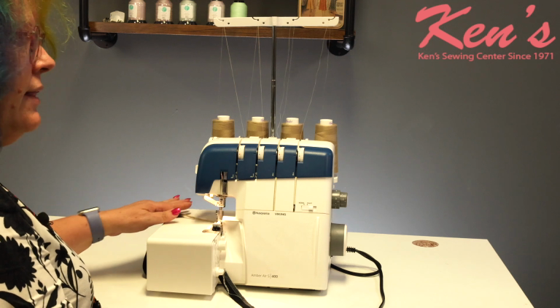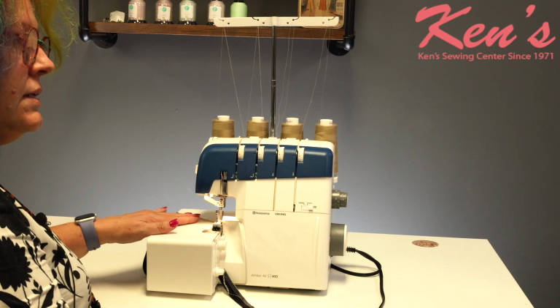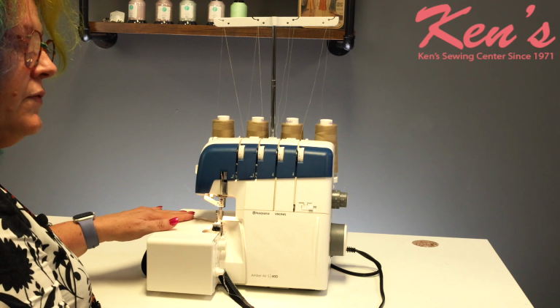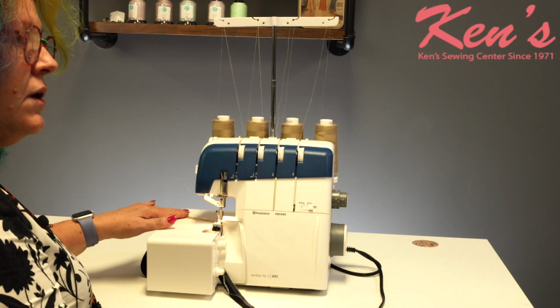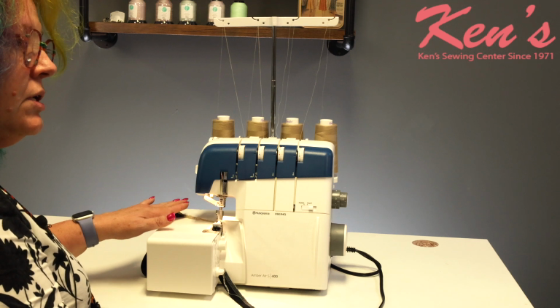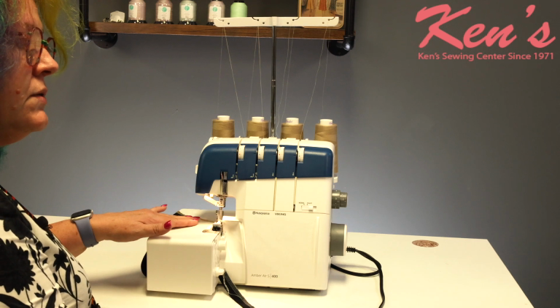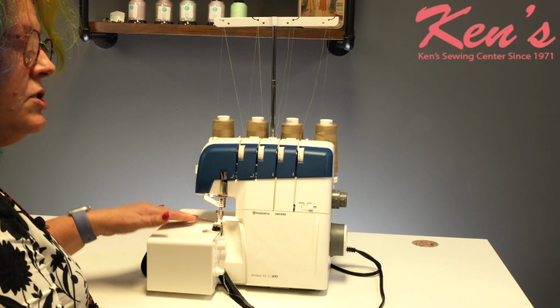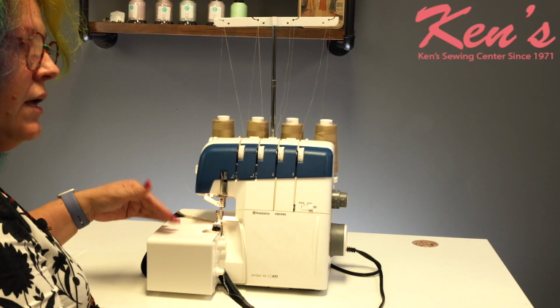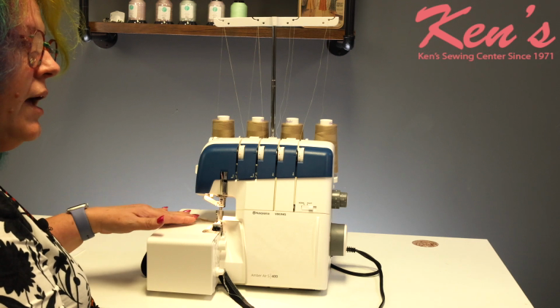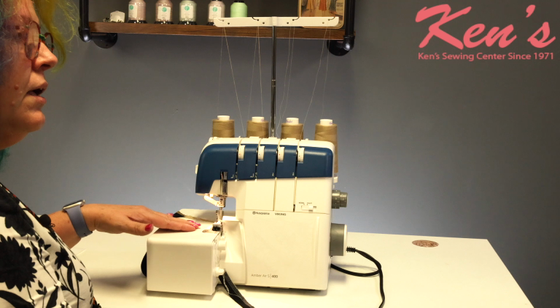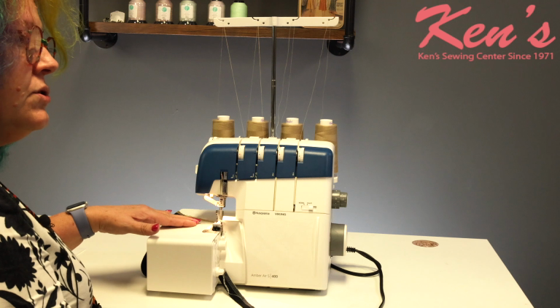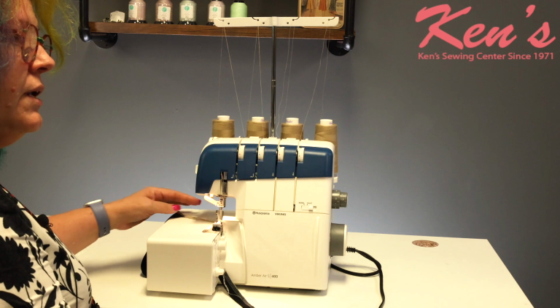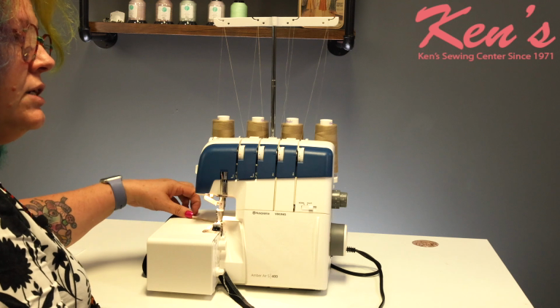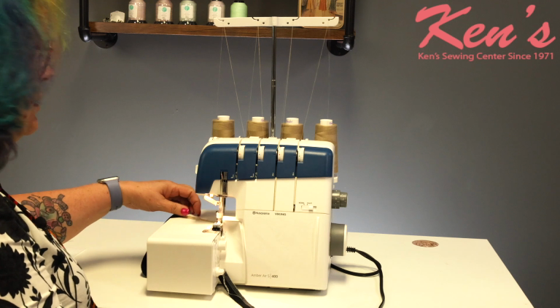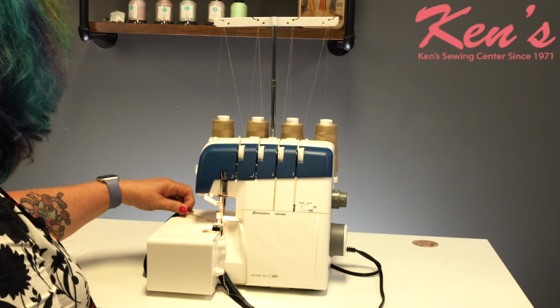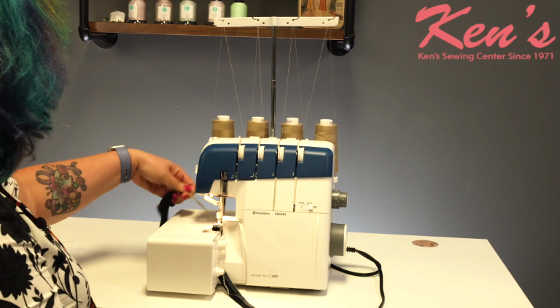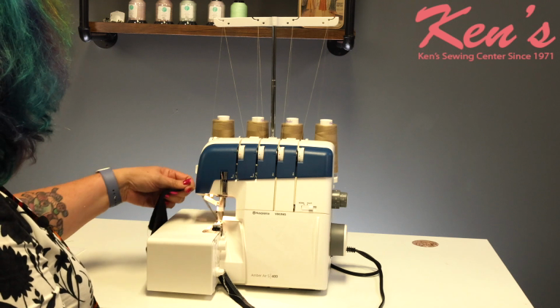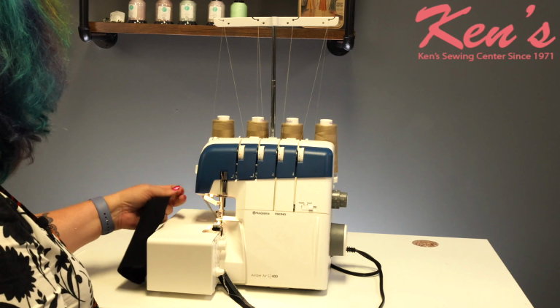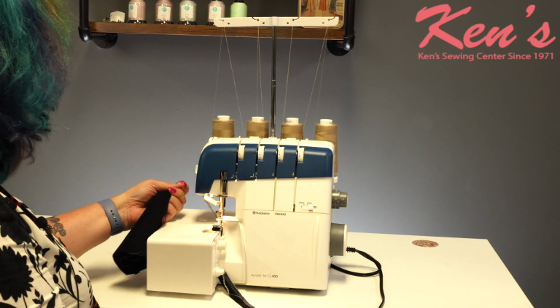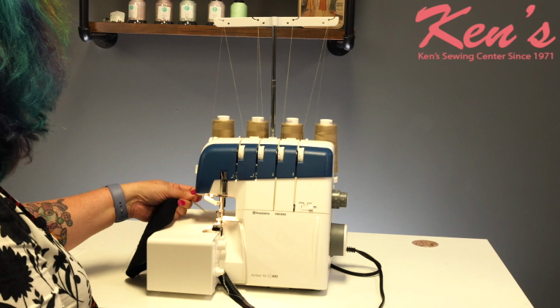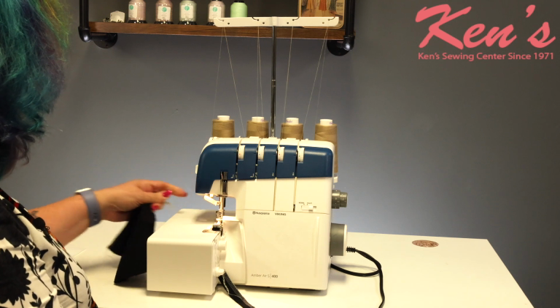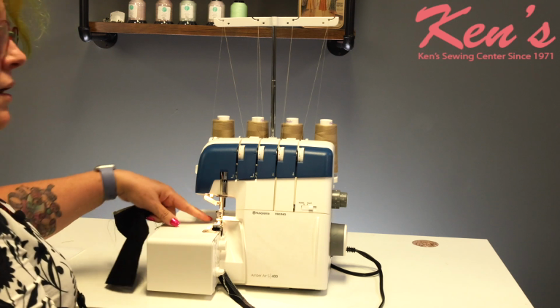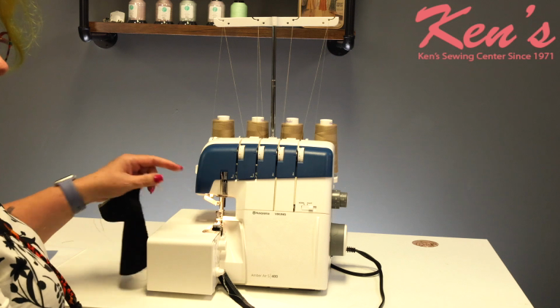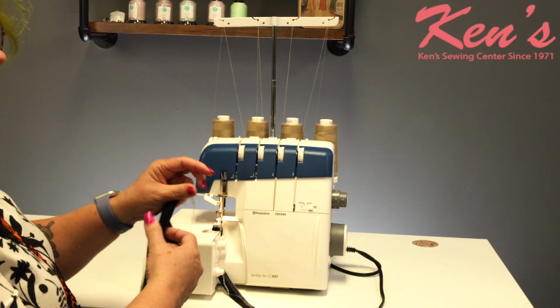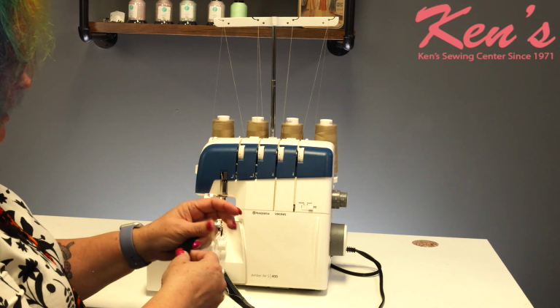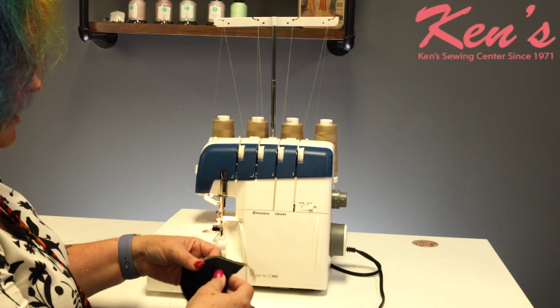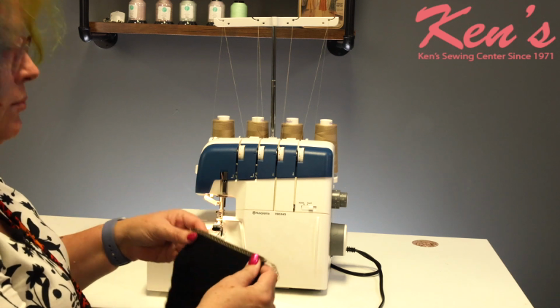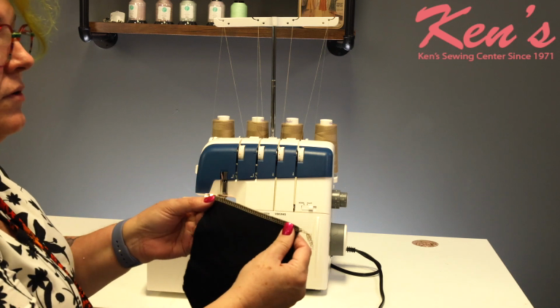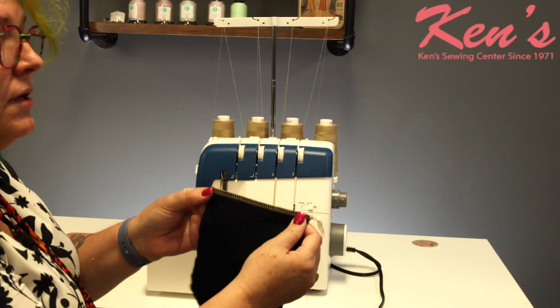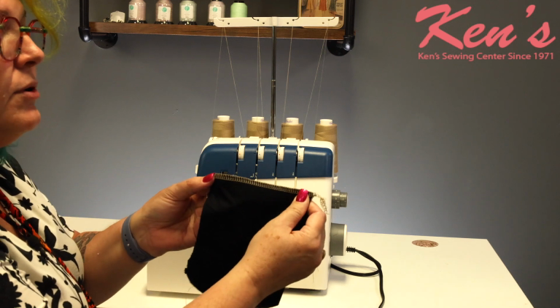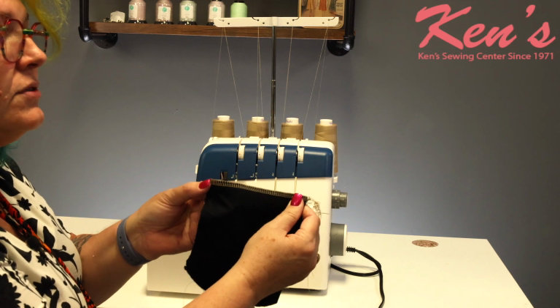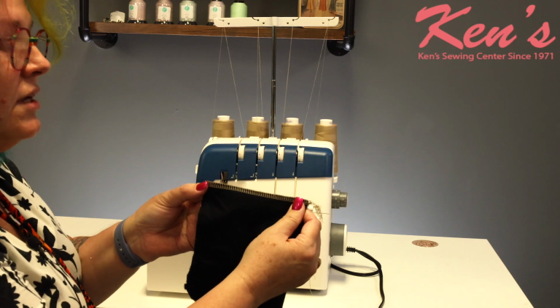This is a little different than a sewing machine. With a sewing machine you would cut the thread, but with a serger we need to let it chain a little bit and leave a little bit of a tail. But look how beautiful those stitches are.